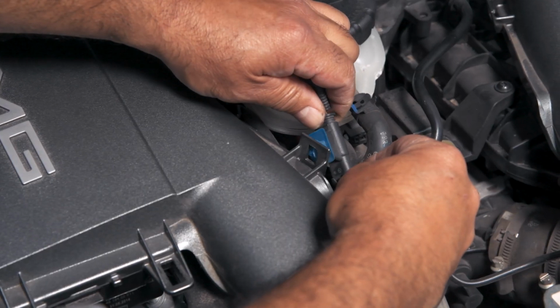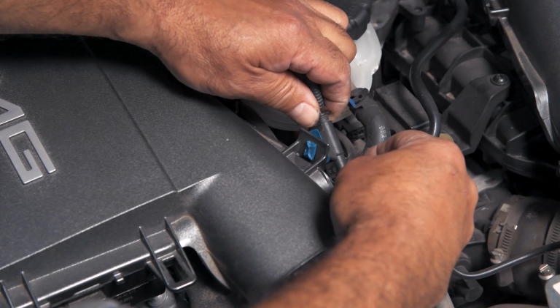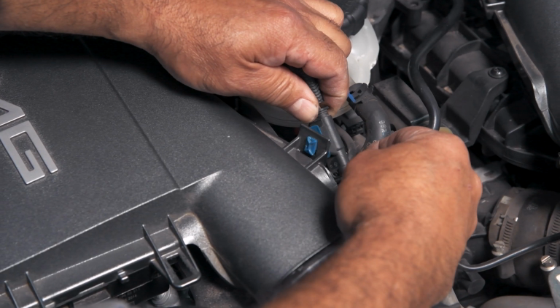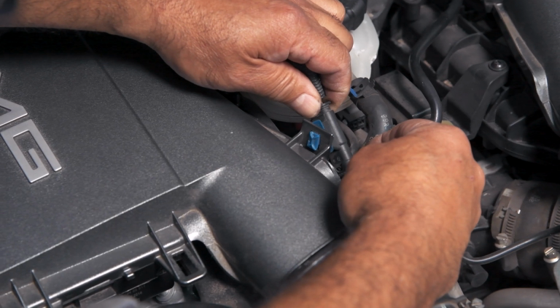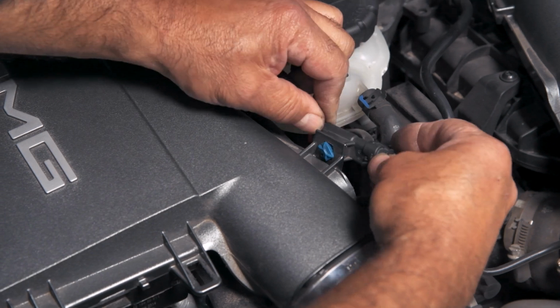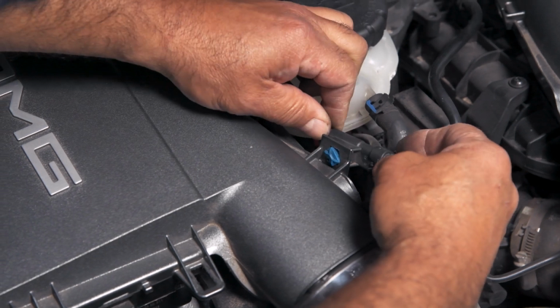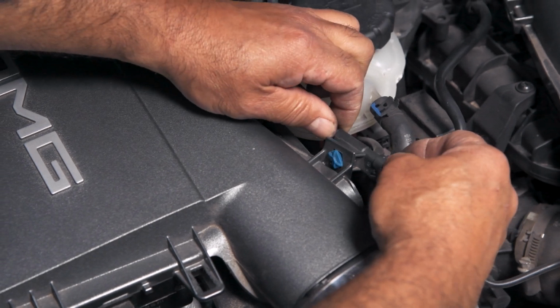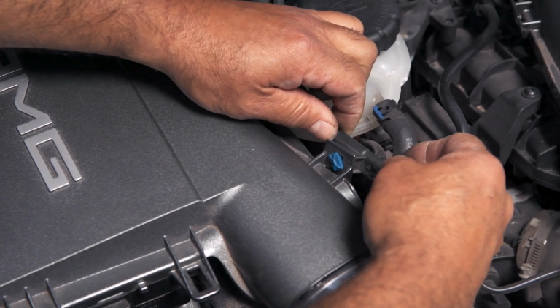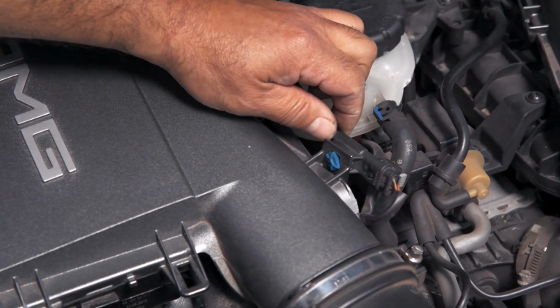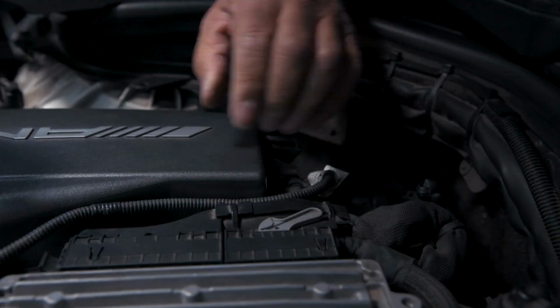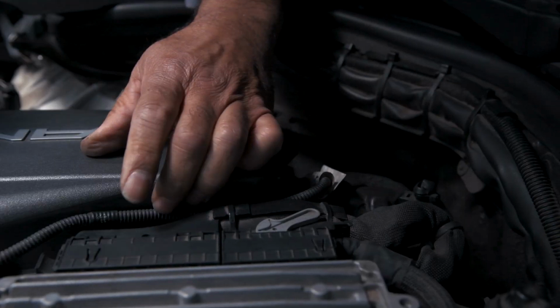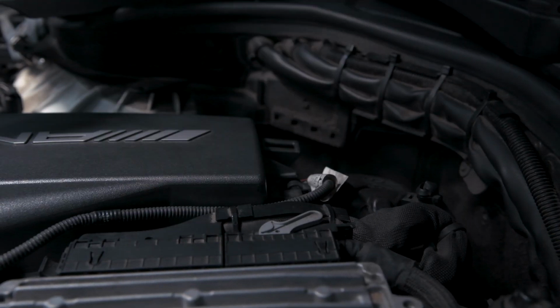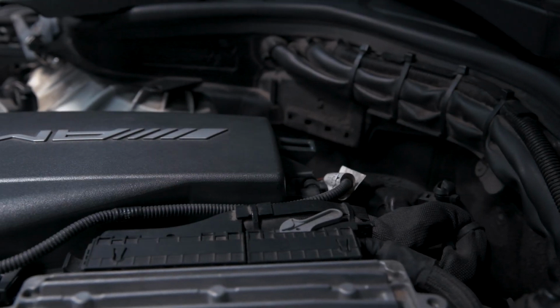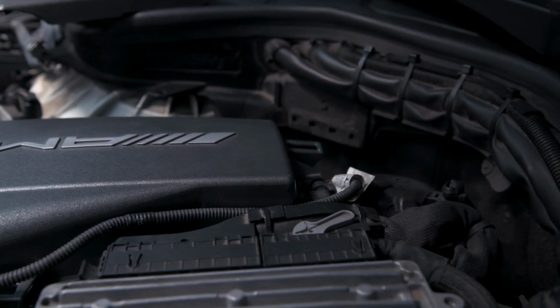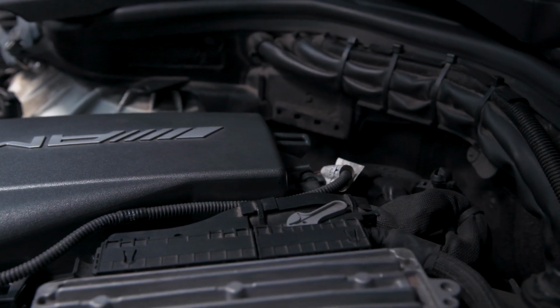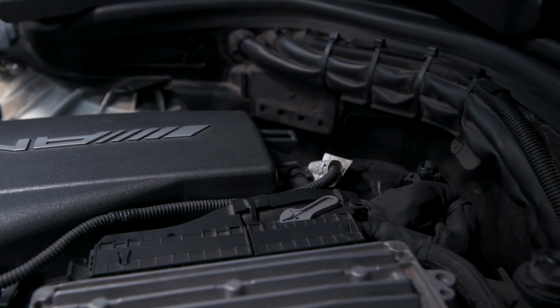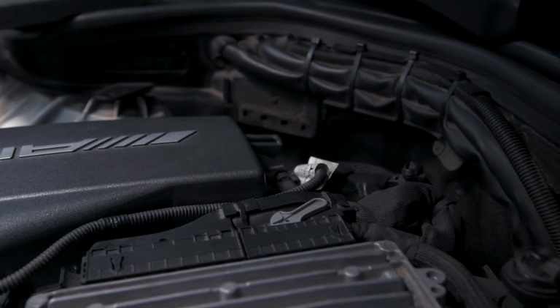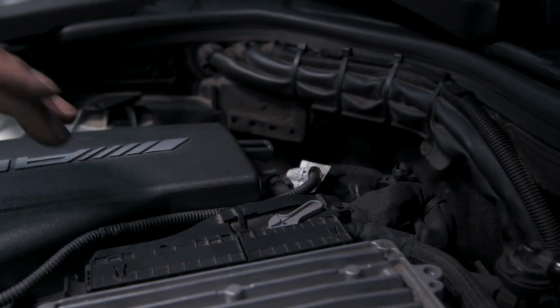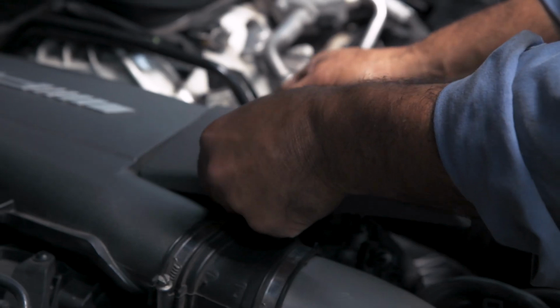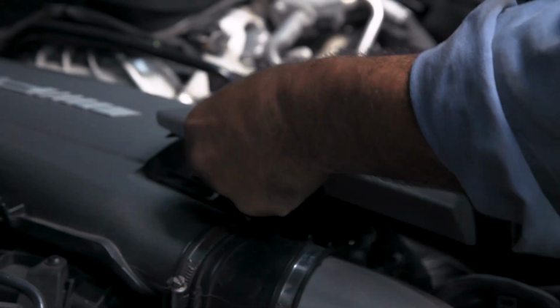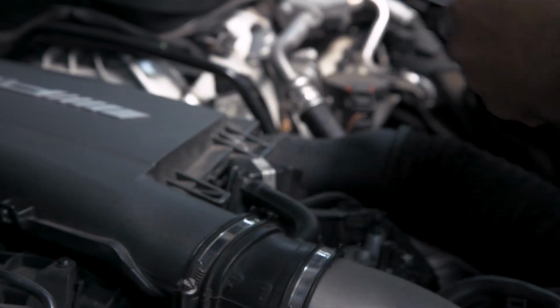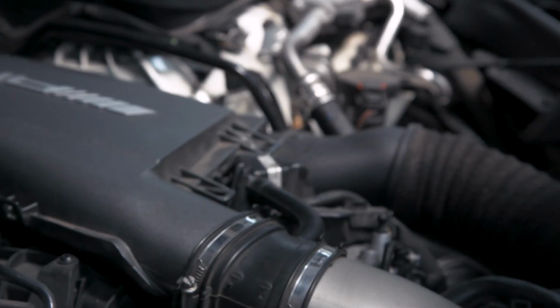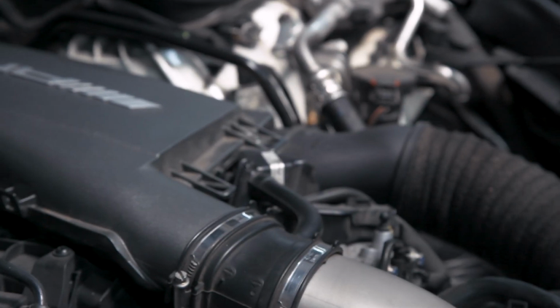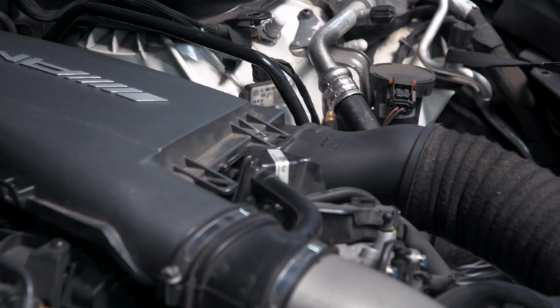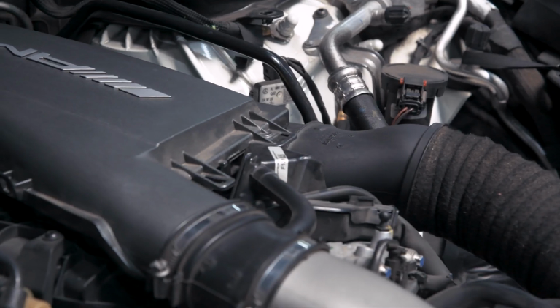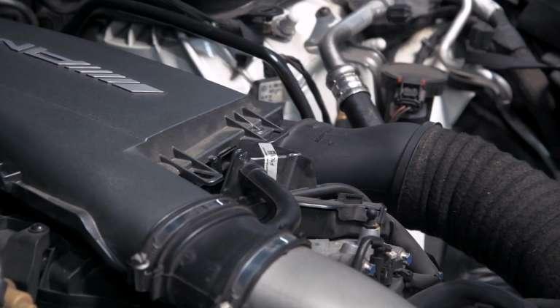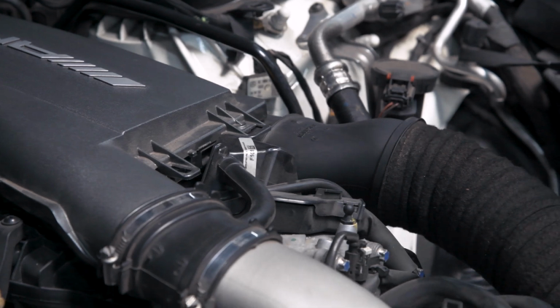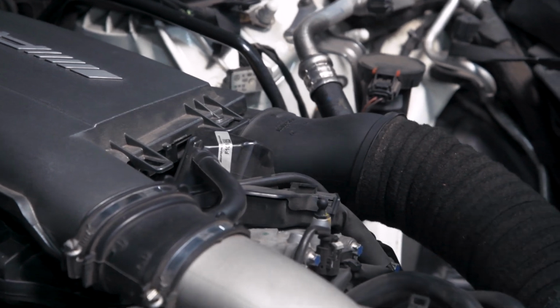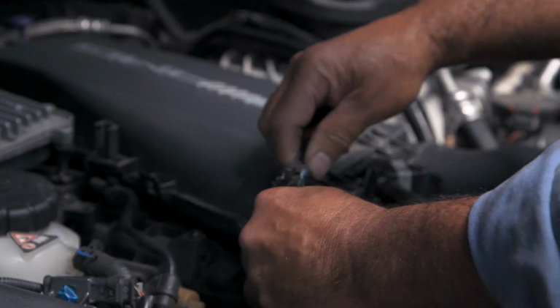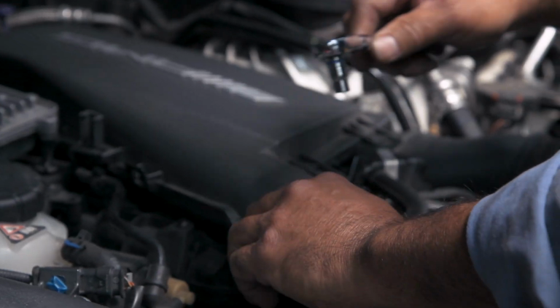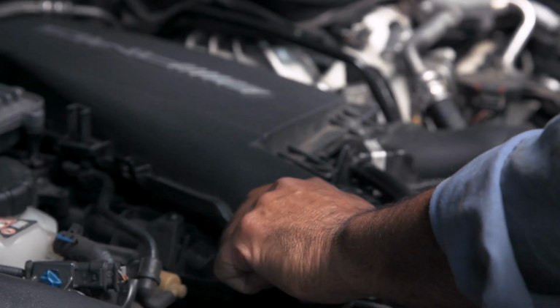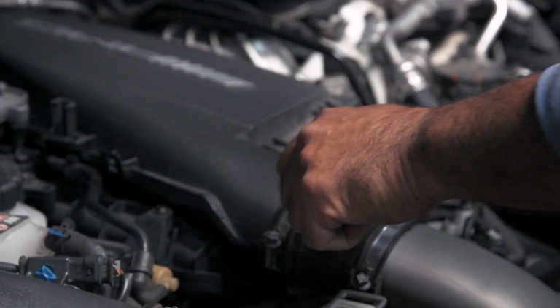Reconnect all sensors previously removed, and repeat the steps for the opposite side. This process should take about 10 minutes to complete with the correct tools.